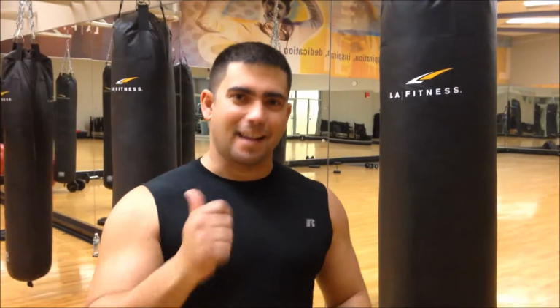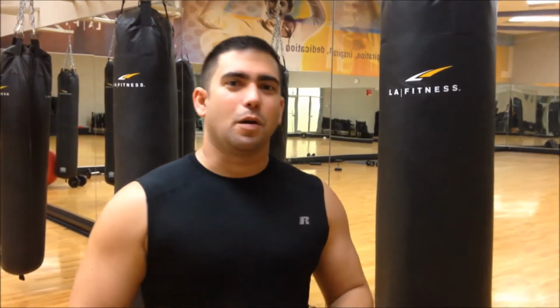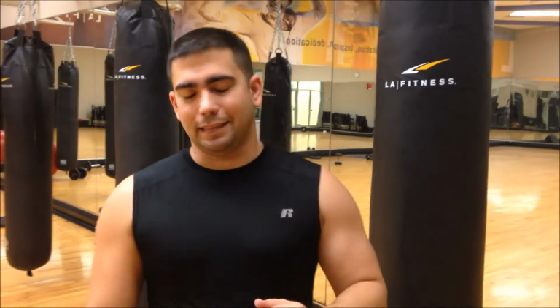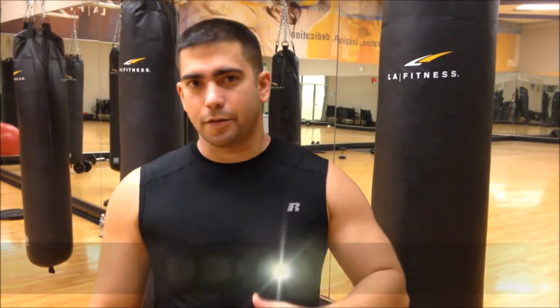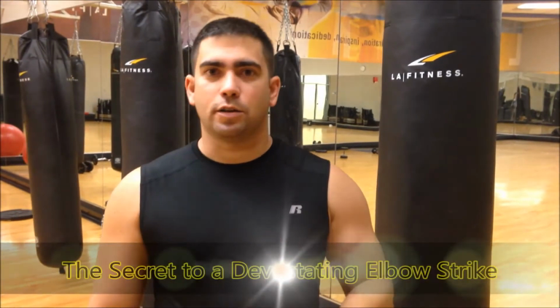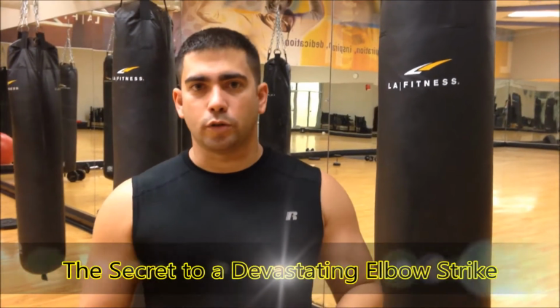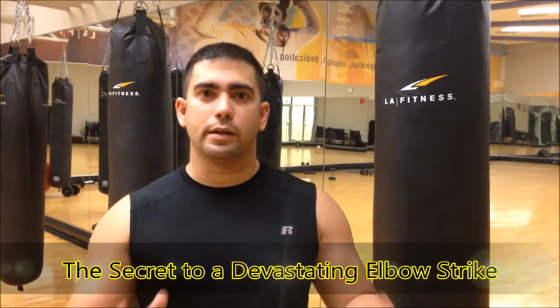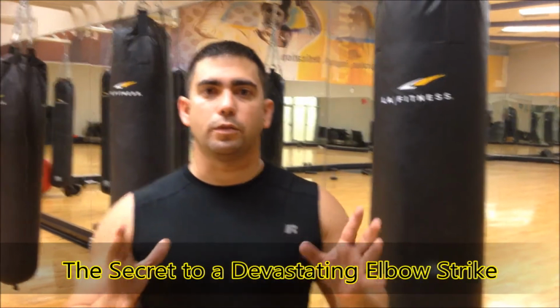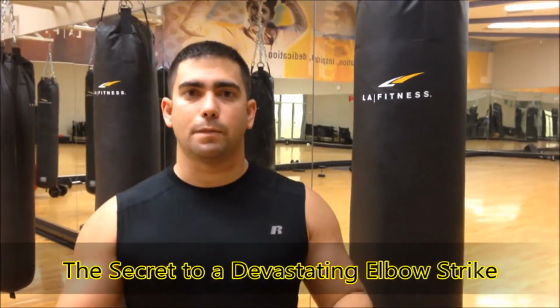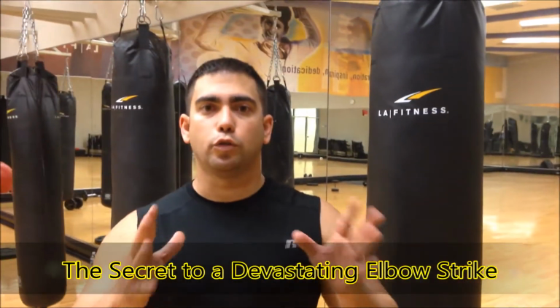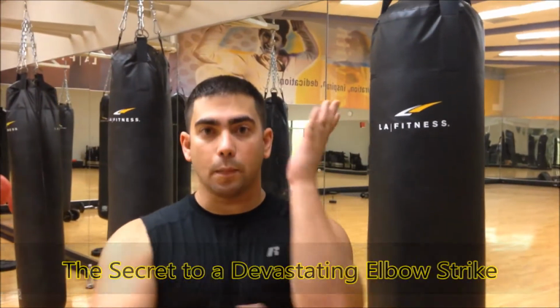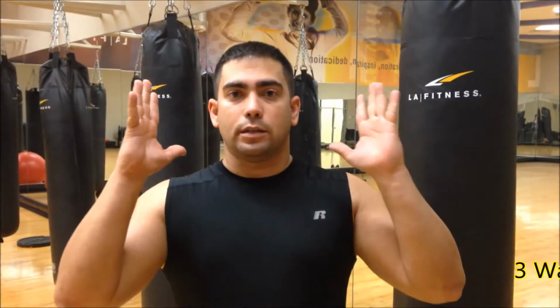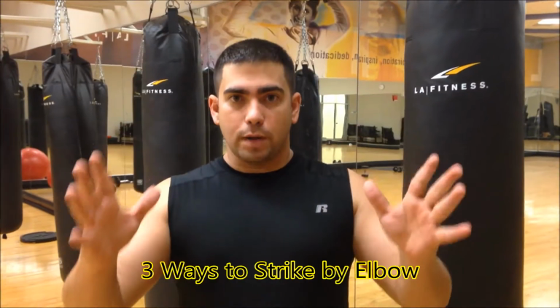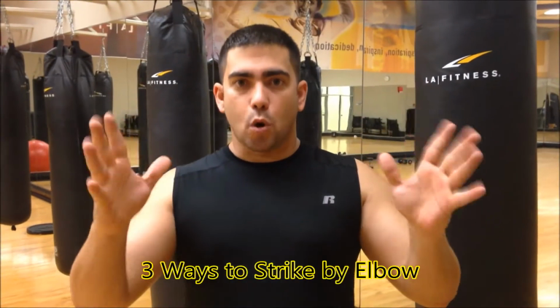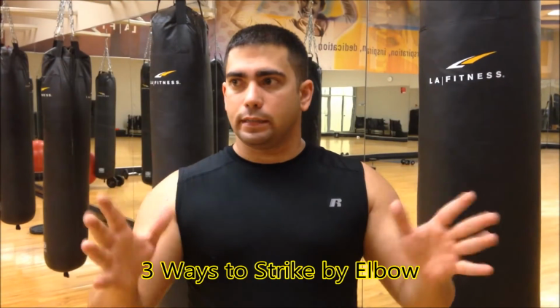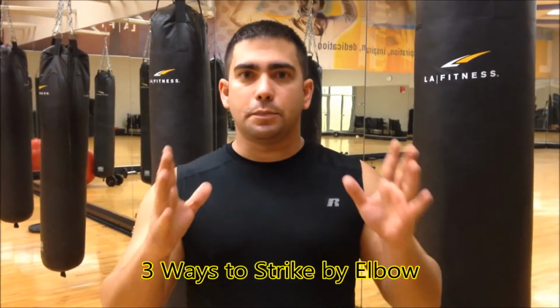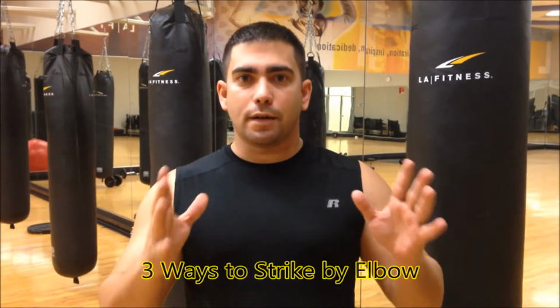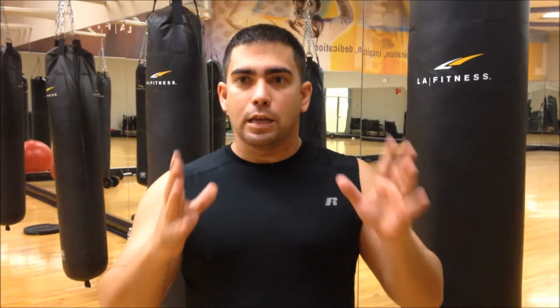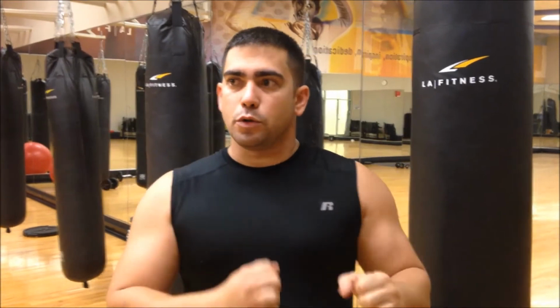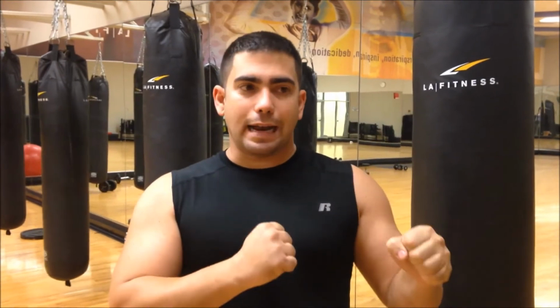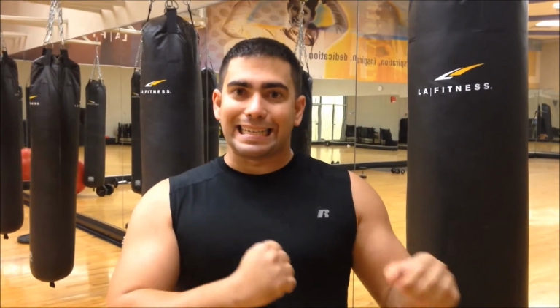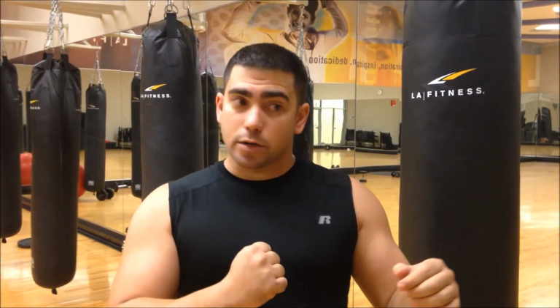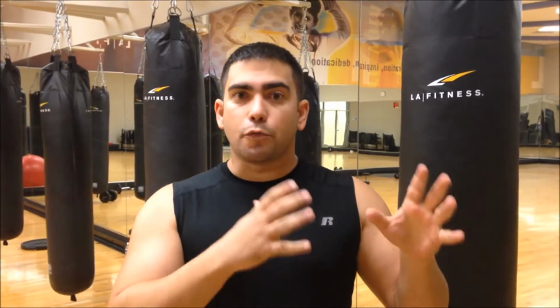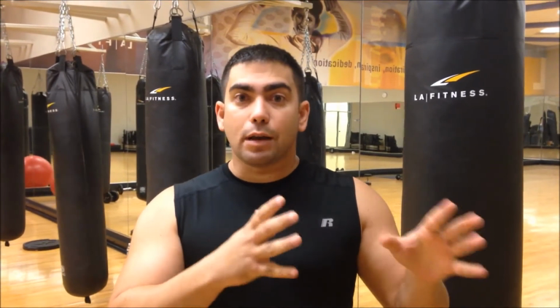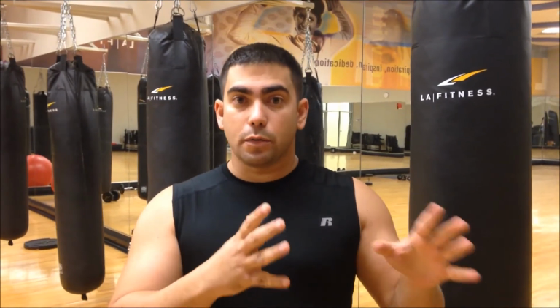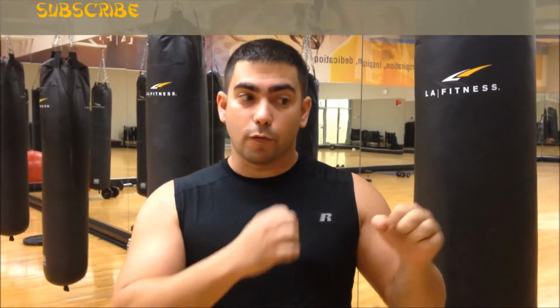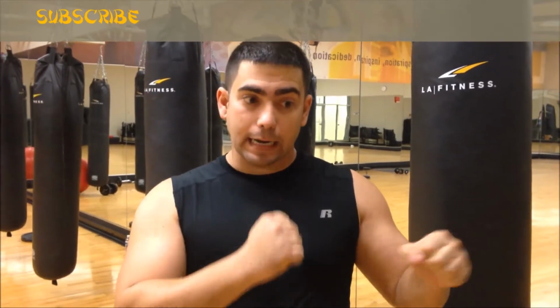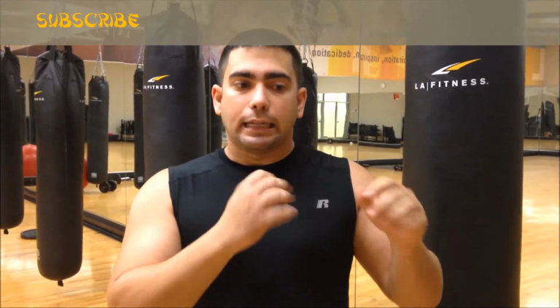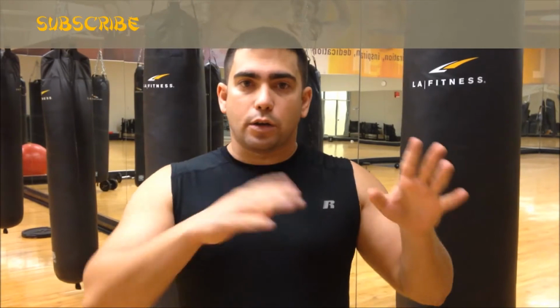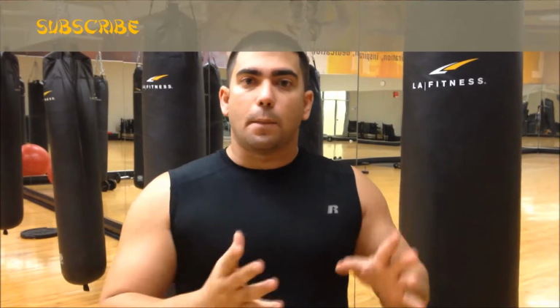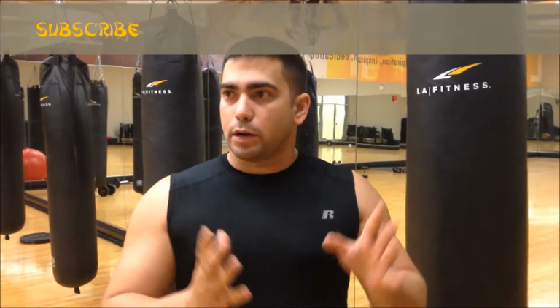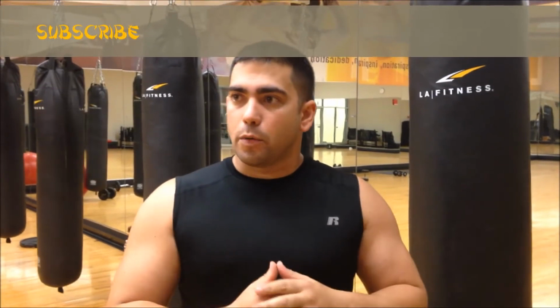Hi, welcome back. This is Sergio from Matcha Articoders. Today we are doing a video about how to use the elbow in extreme shoulder distance. This piece is going to be used when you are in a really, really close situation of fighting, where you can use the elbow to strike your opponent.